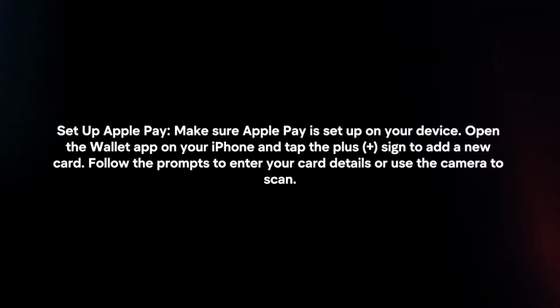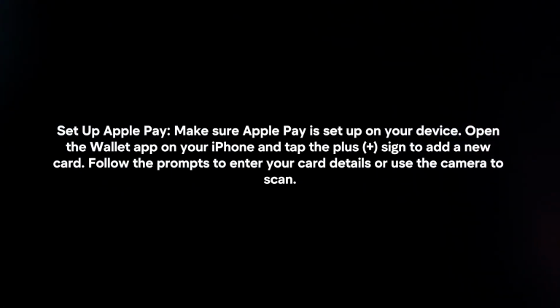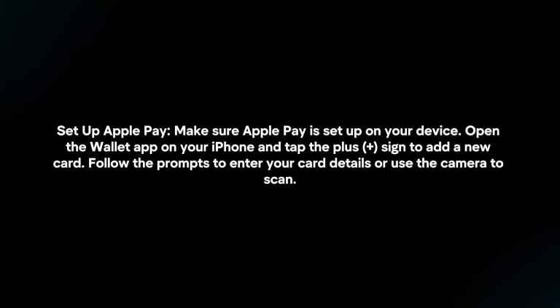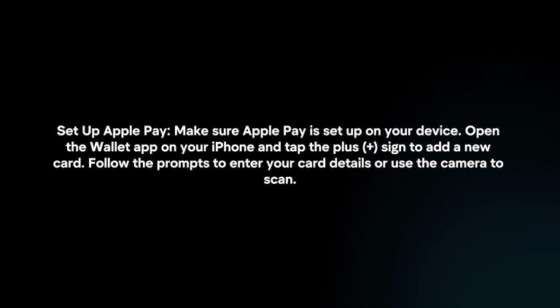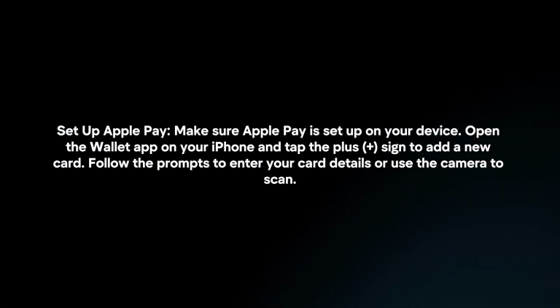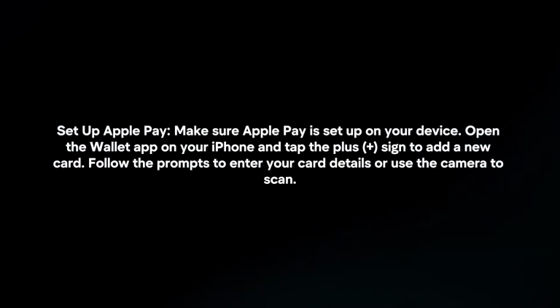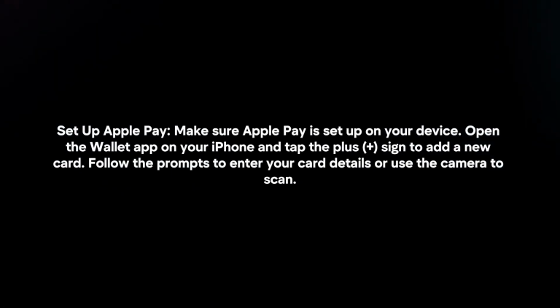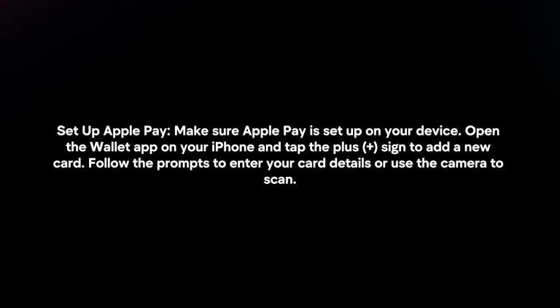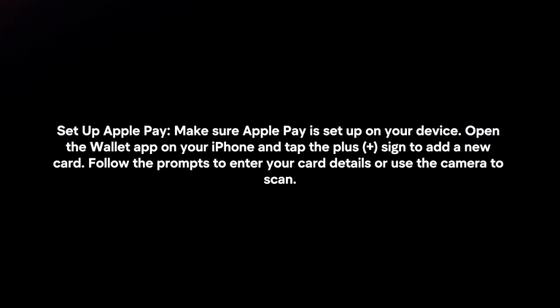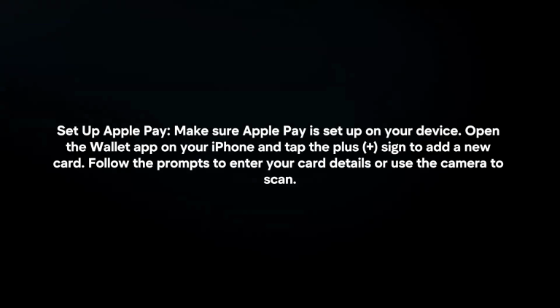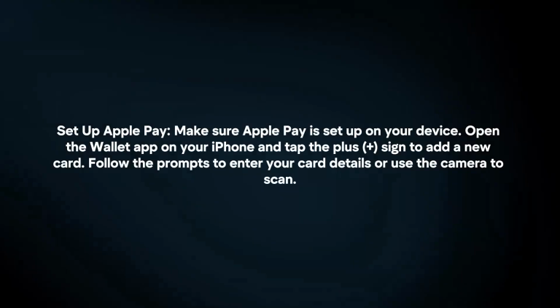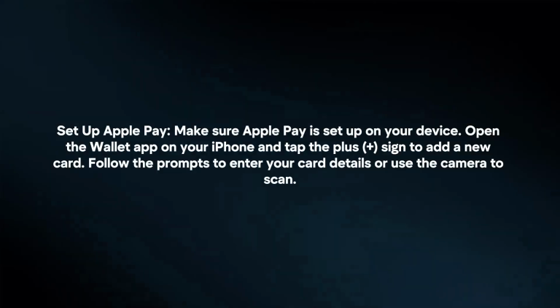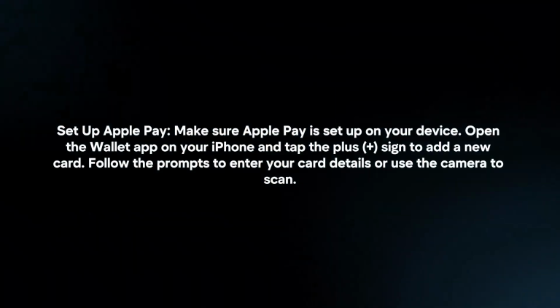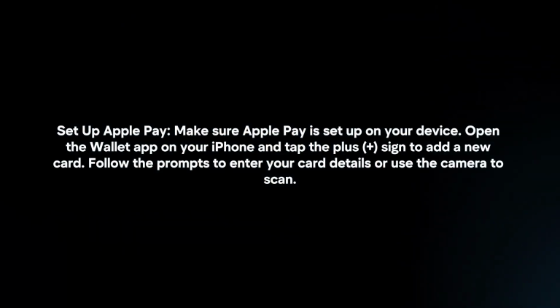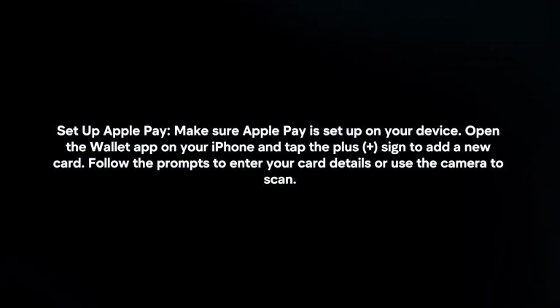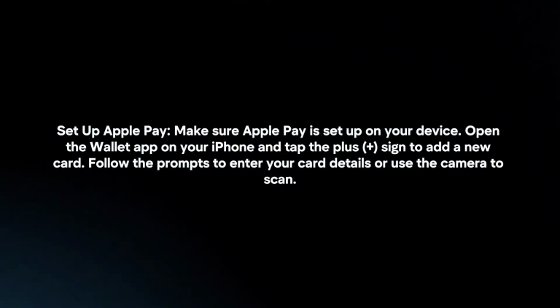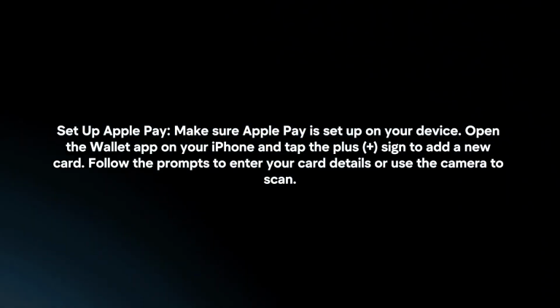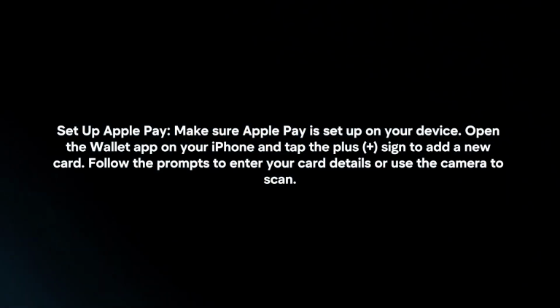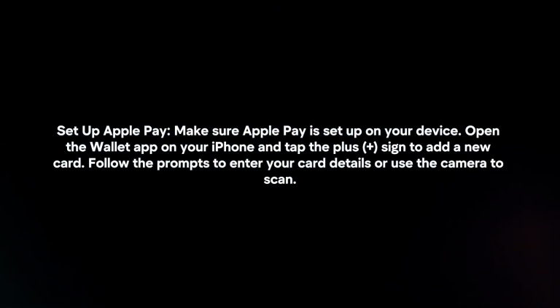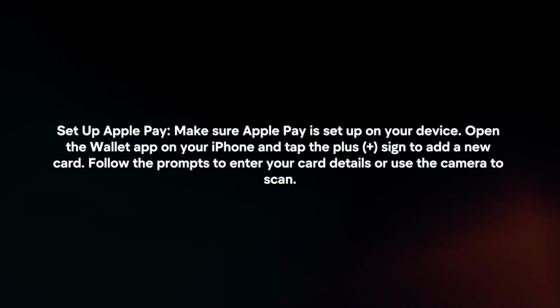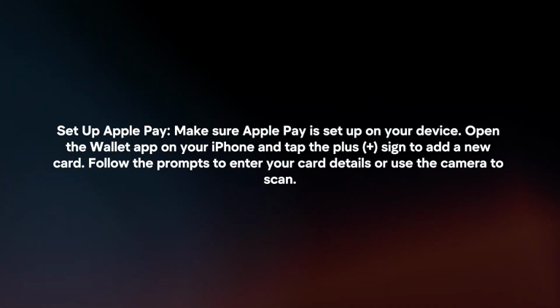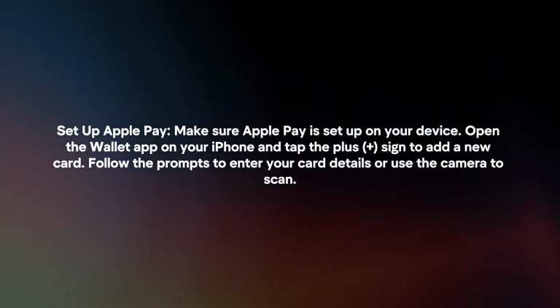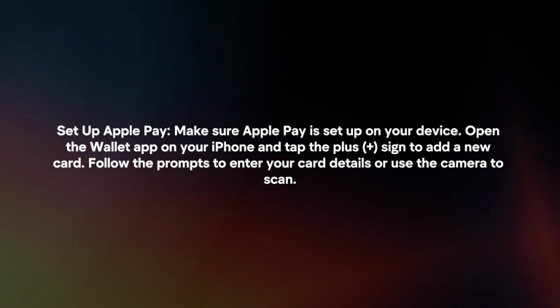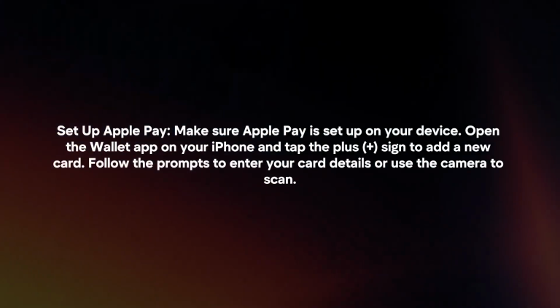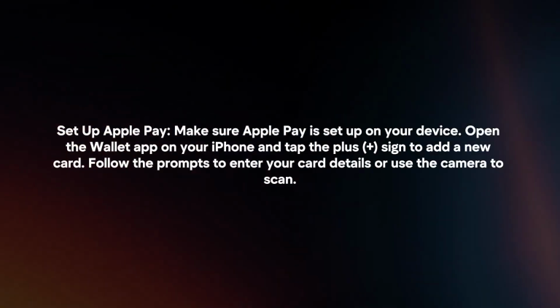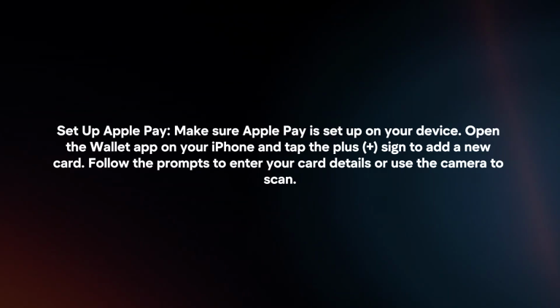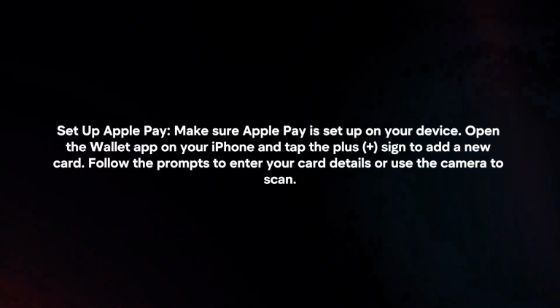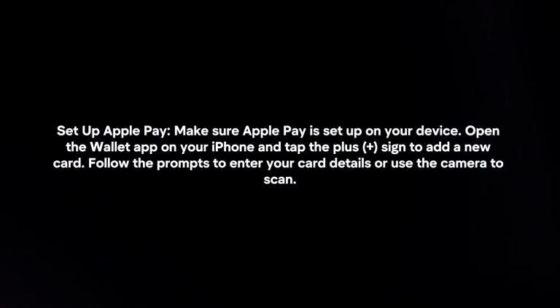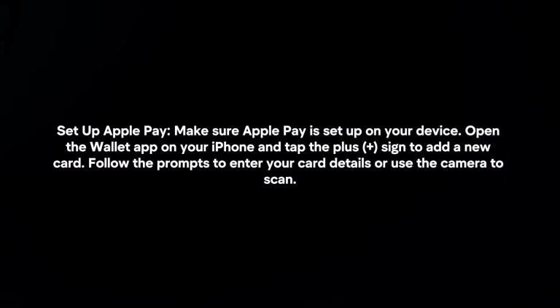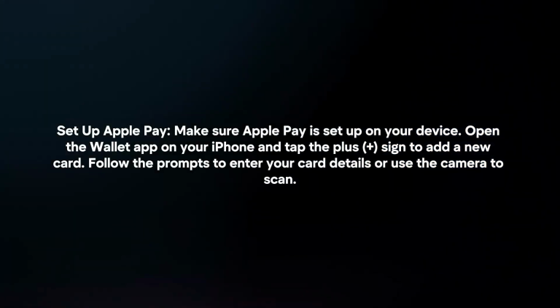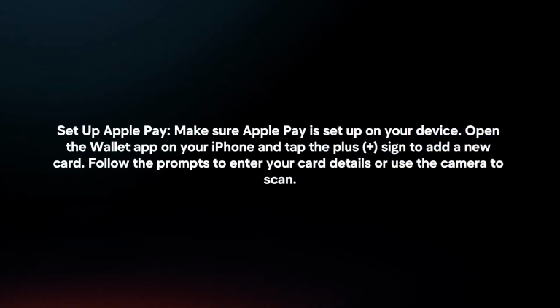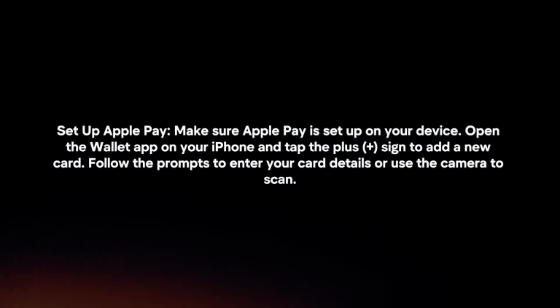Then, set up Apple Pay. Make sure Apple Pay is set up on your device. Open the Wallet app on your iPhone and tap the plus sign to add a new card. Follow the prompts to enter your card details or use the camera to scan.